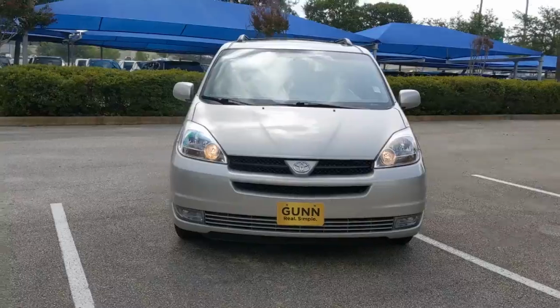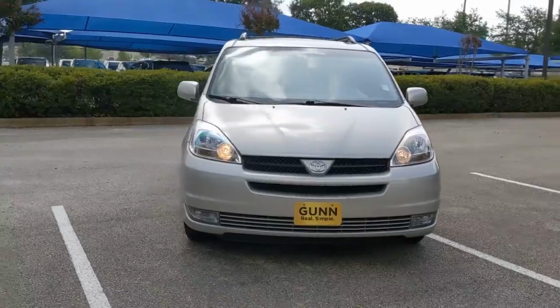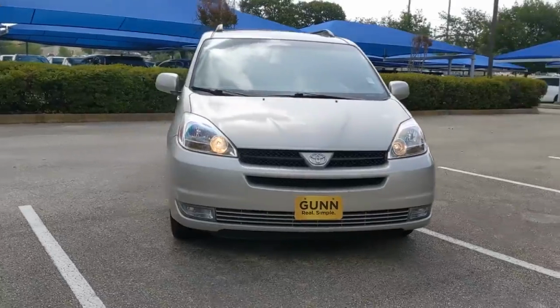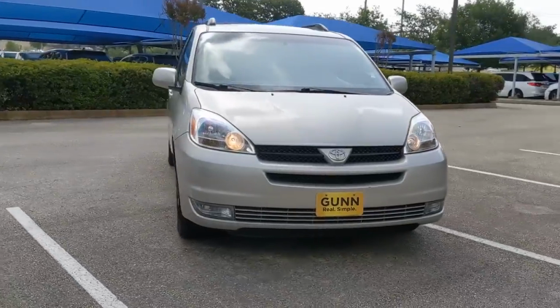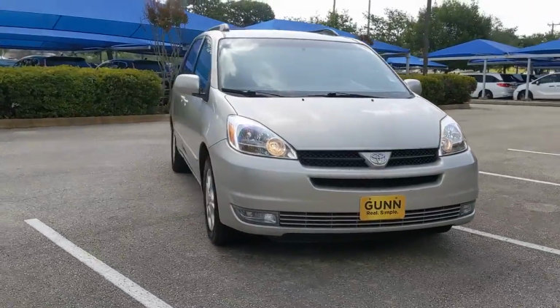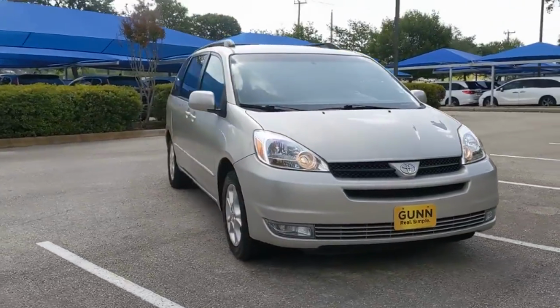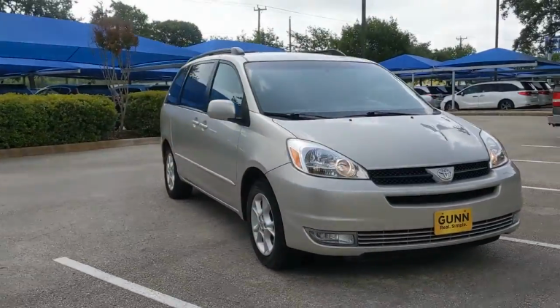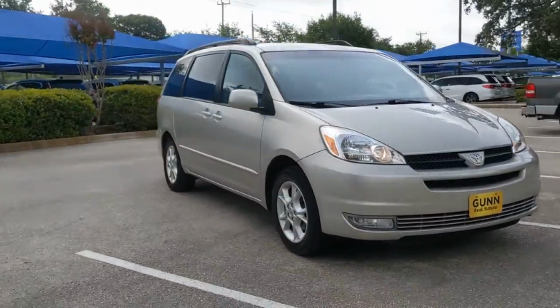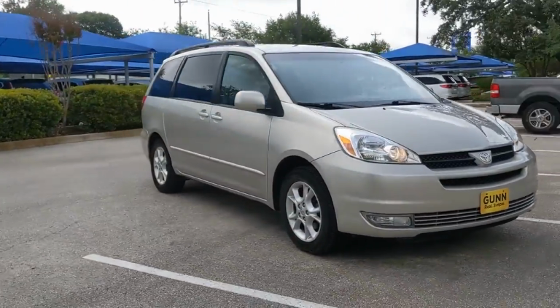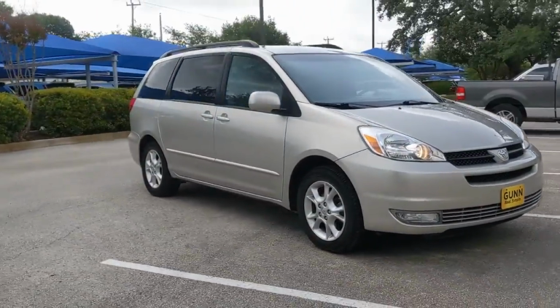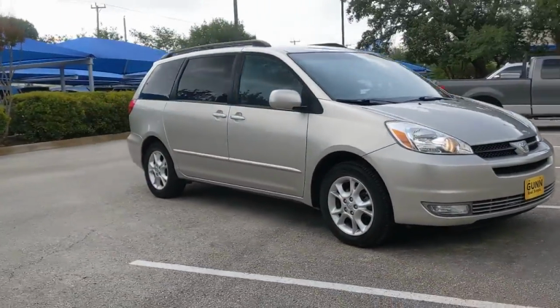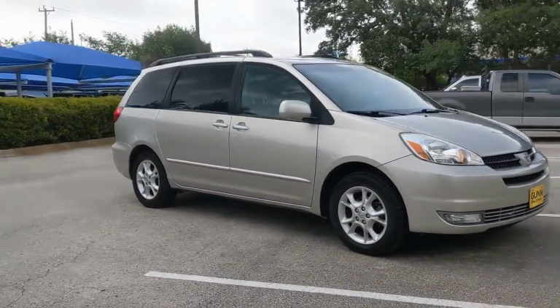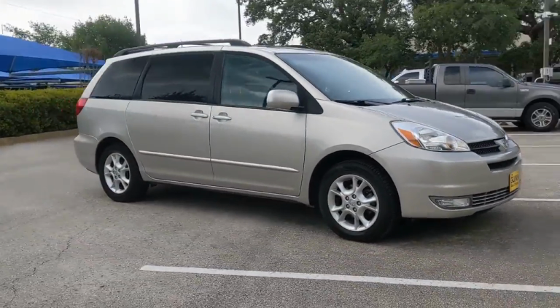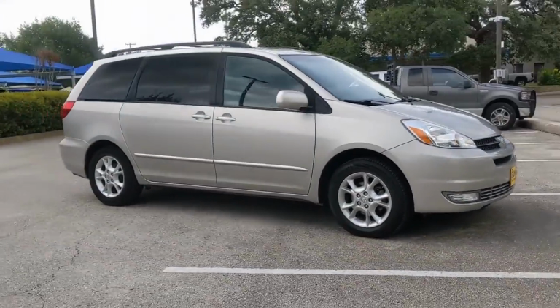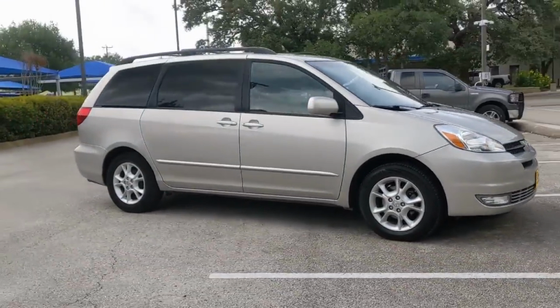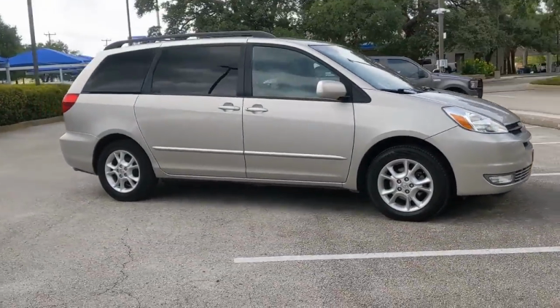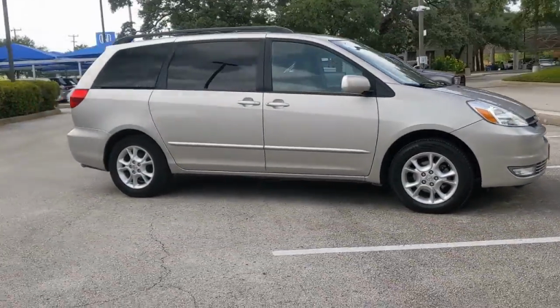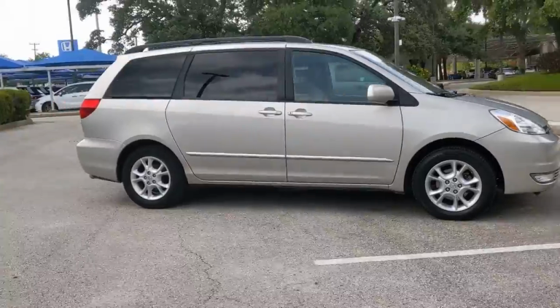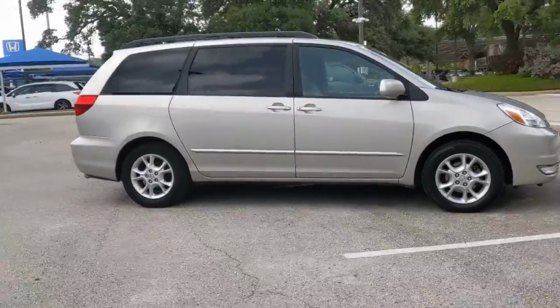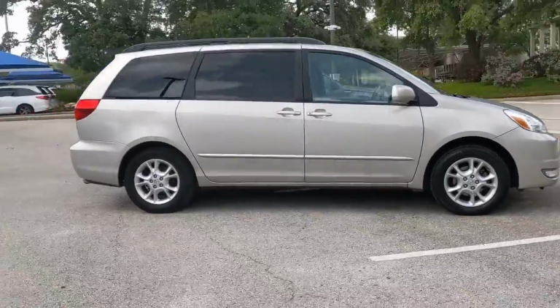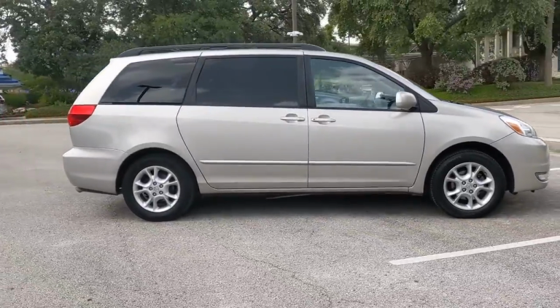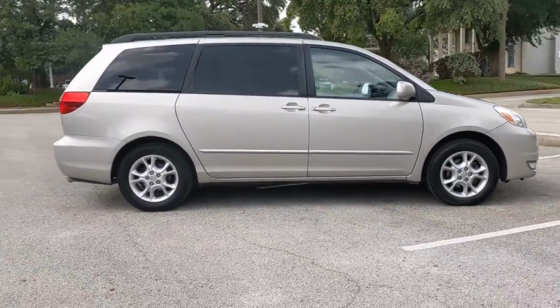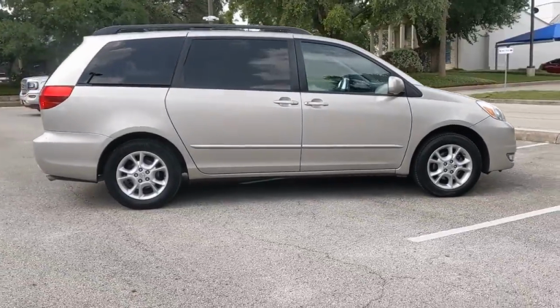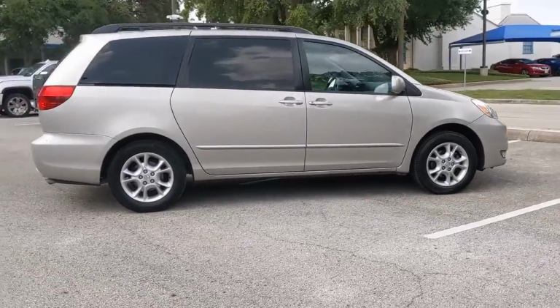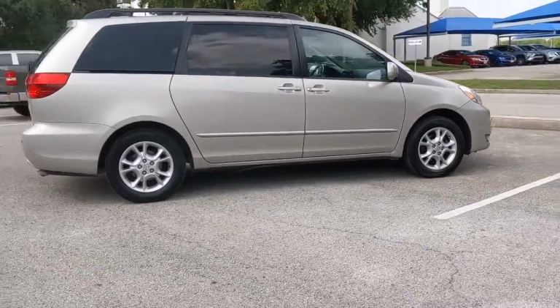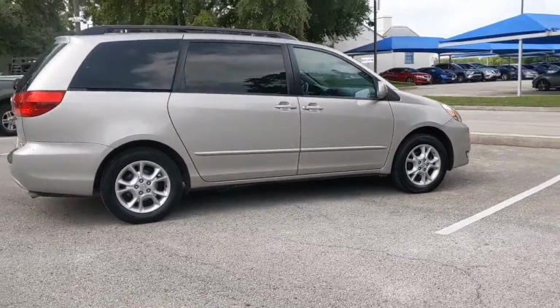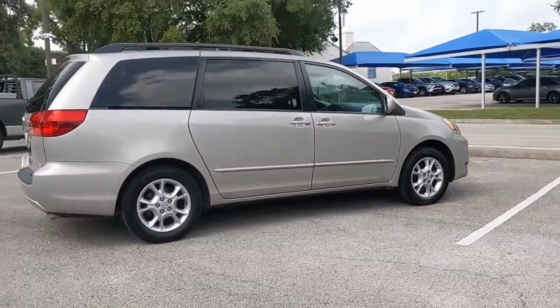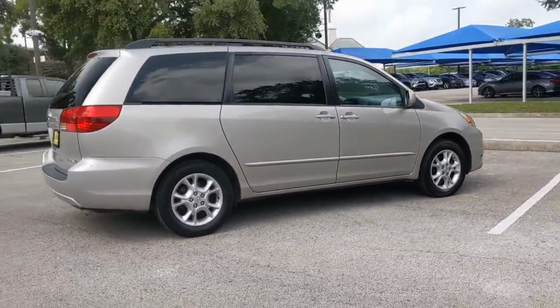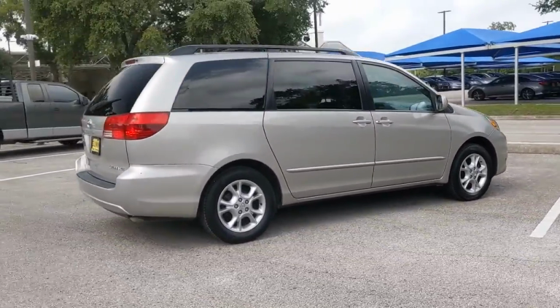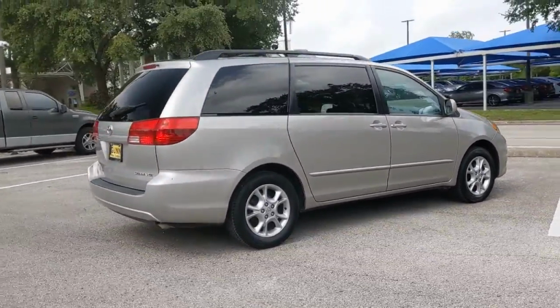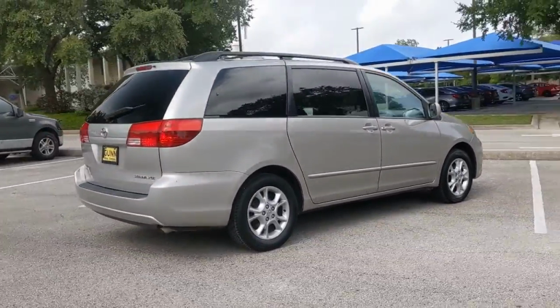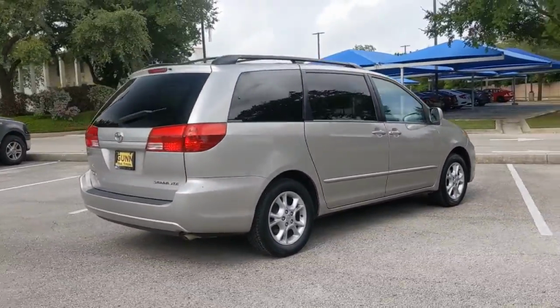Go home happy with the 2005 Toyota Sienna. With less than 120,000 miles on the odometer, this vehicle stands out from the rest.